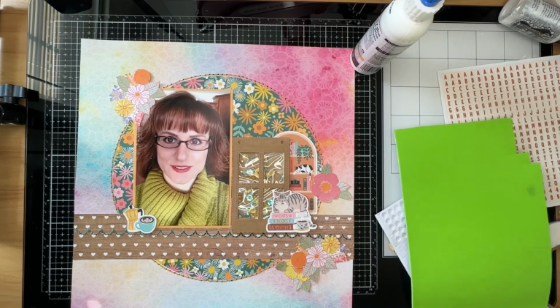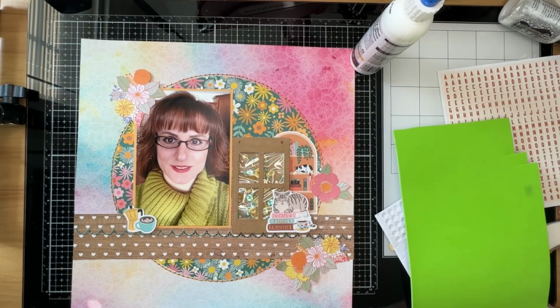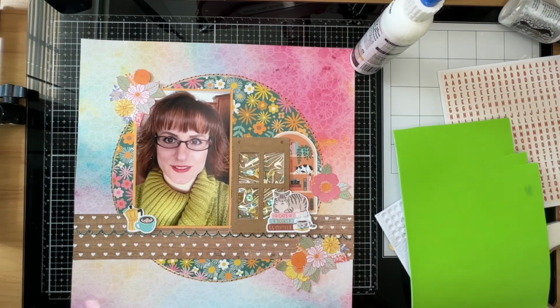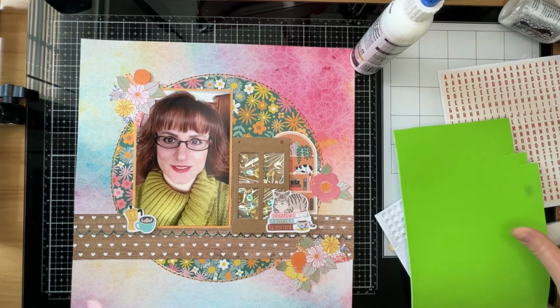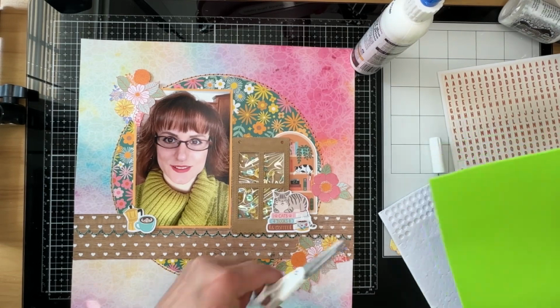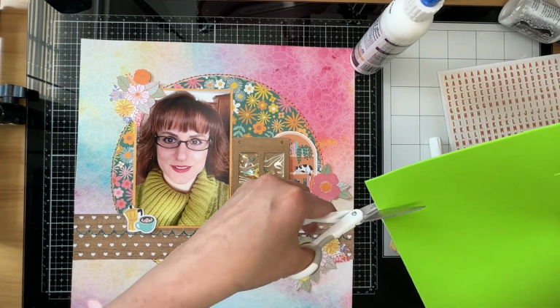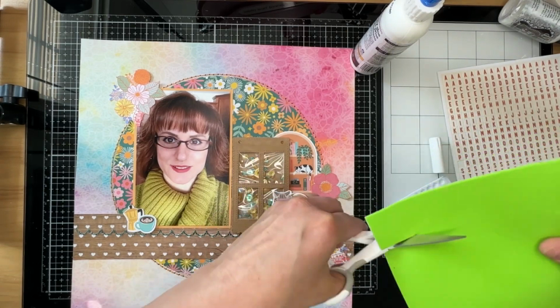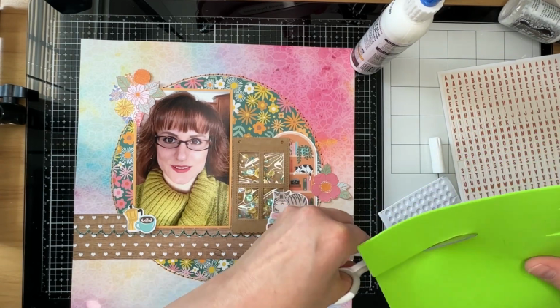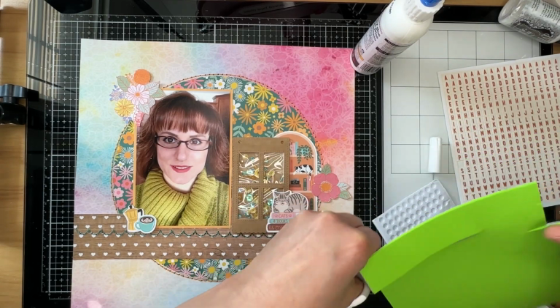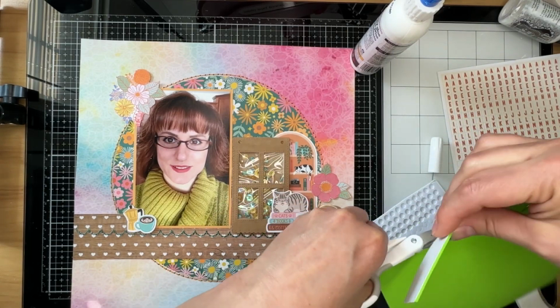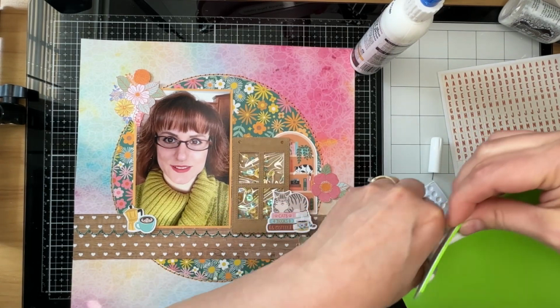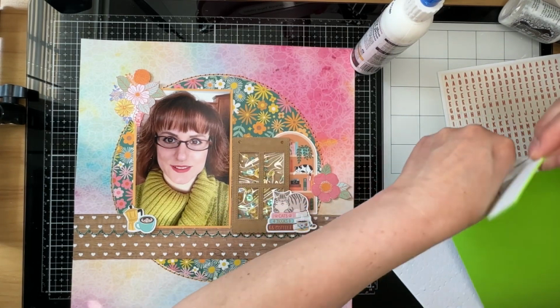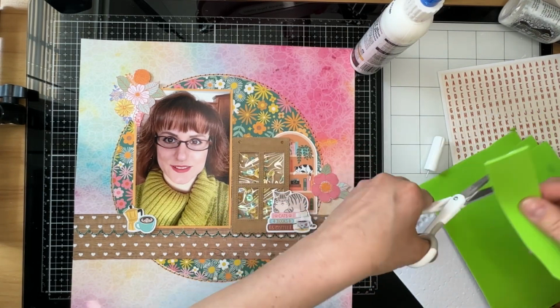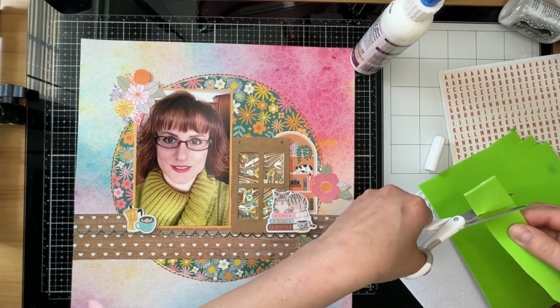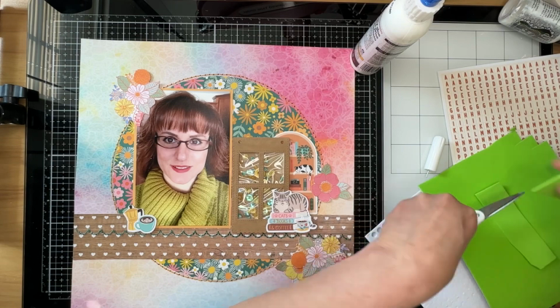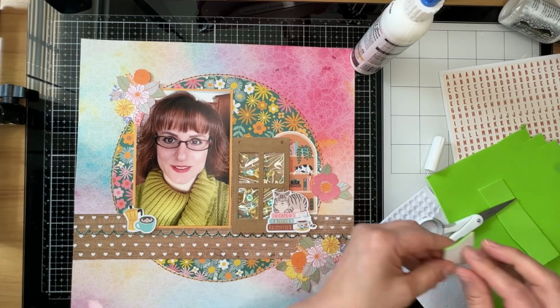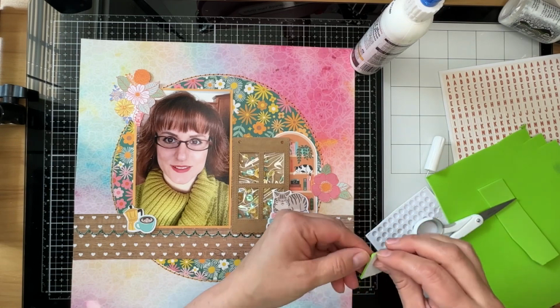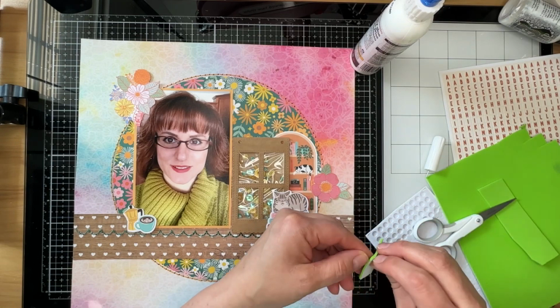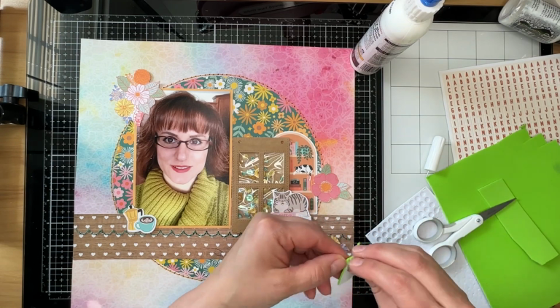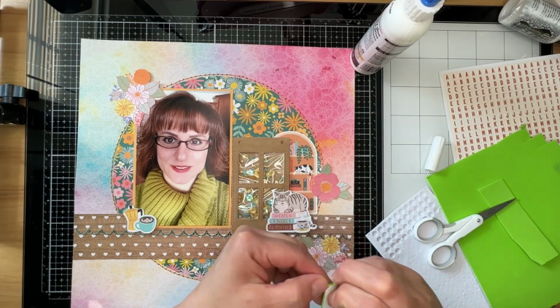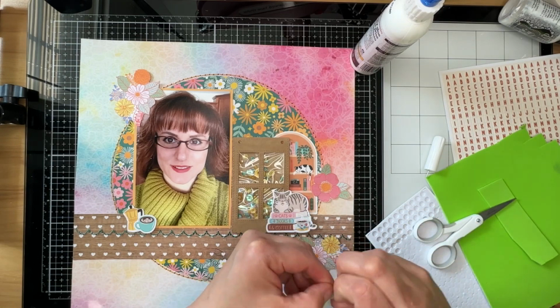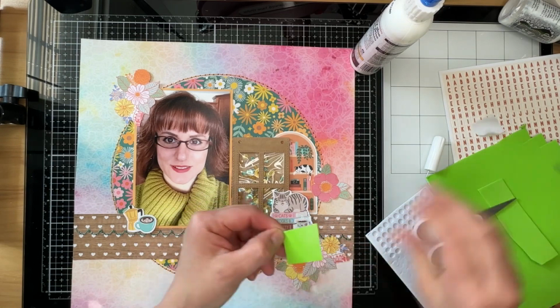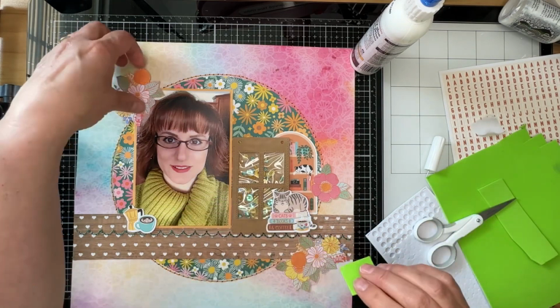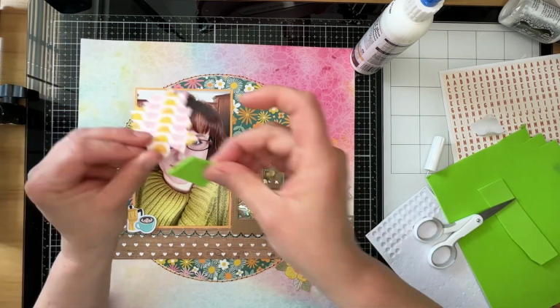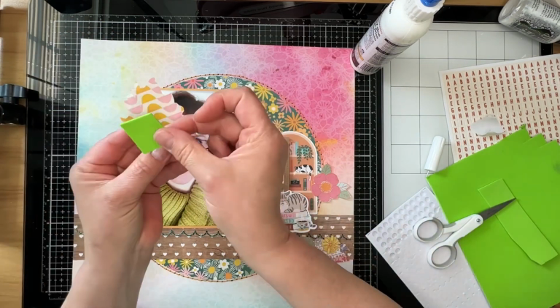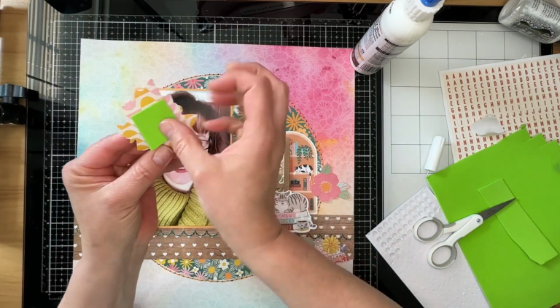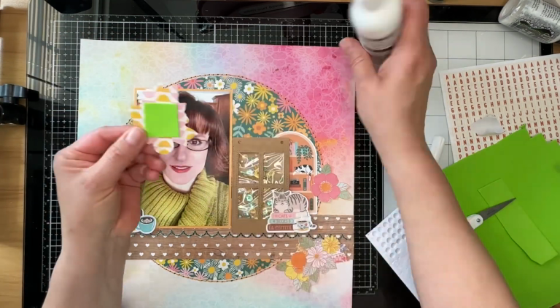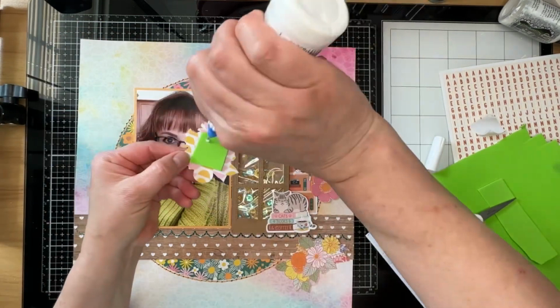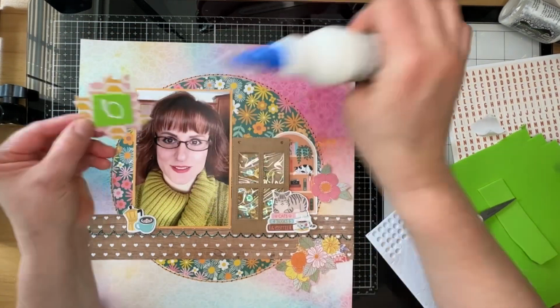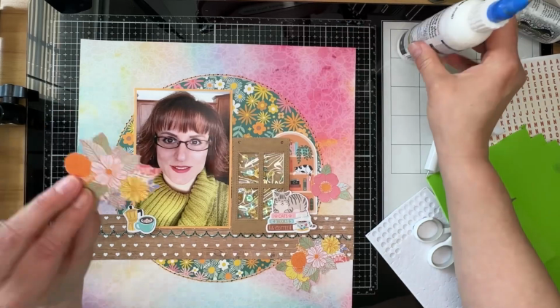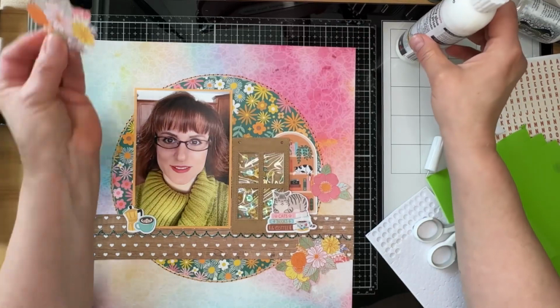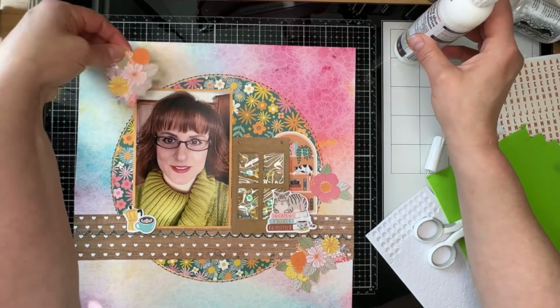Now I'm going to add some of these fussy cut flowers that I showed you at the beginning of the video, and I'm going to start adding some fun foam to the back of them as I glue them down.